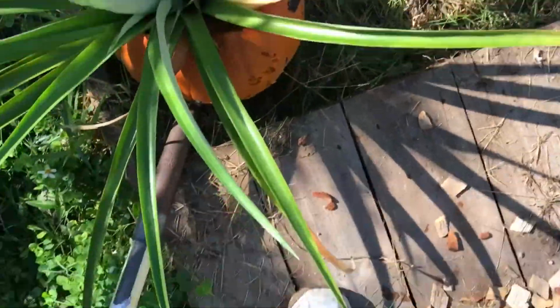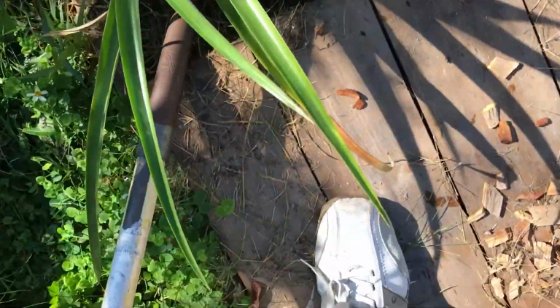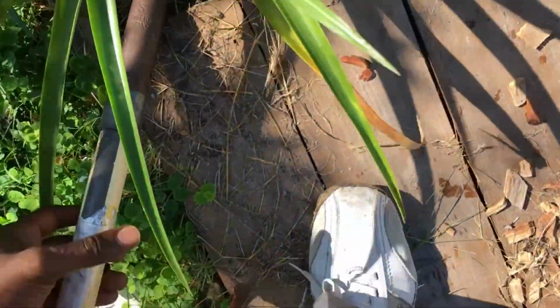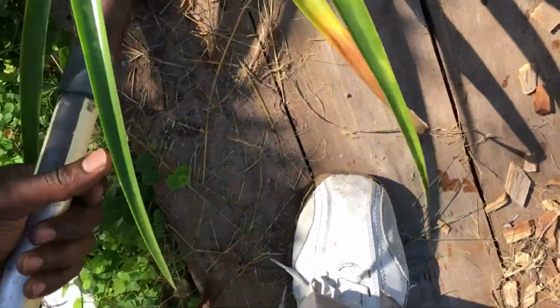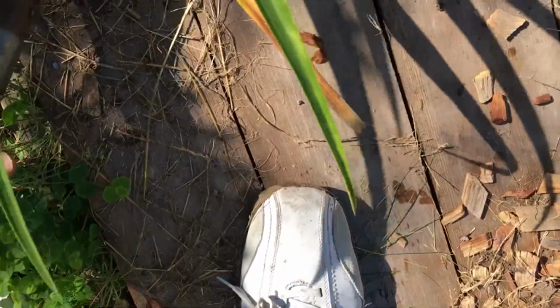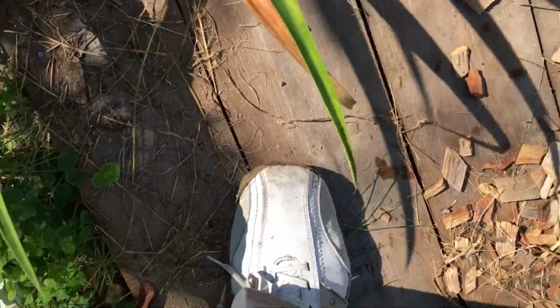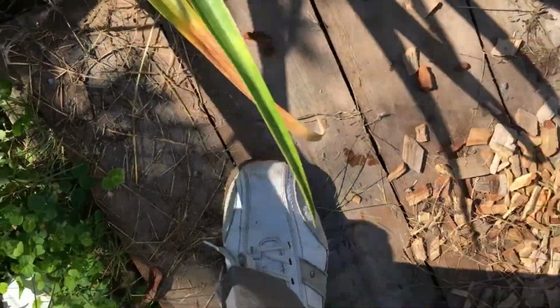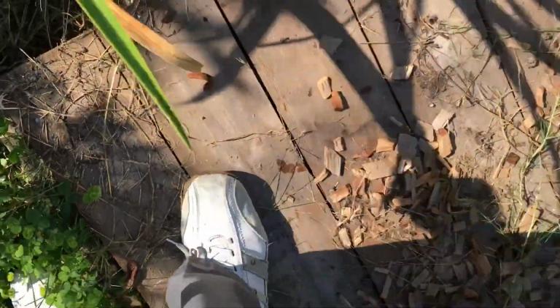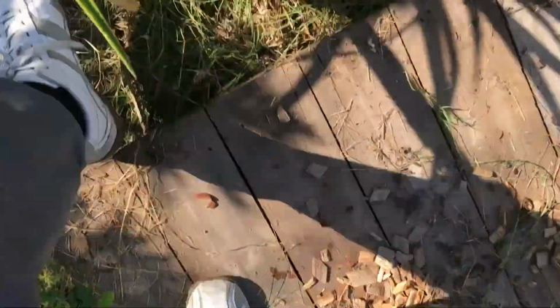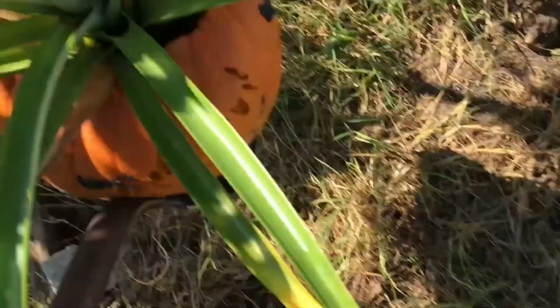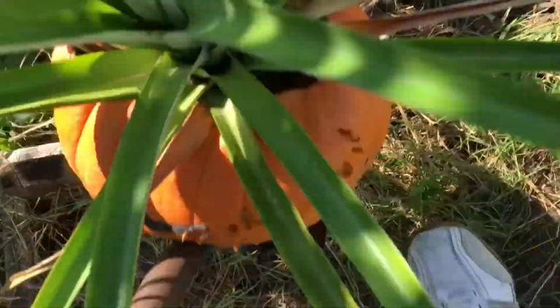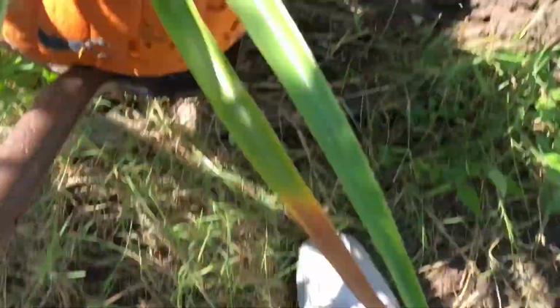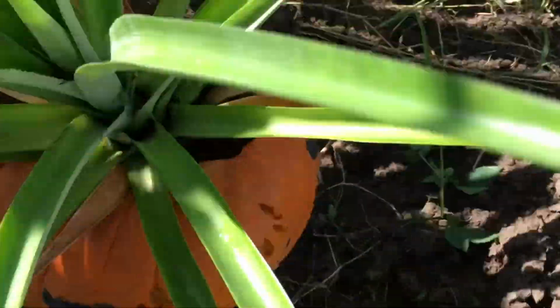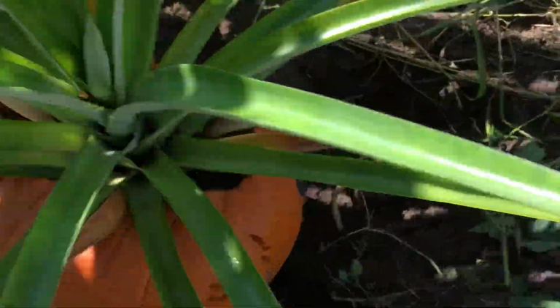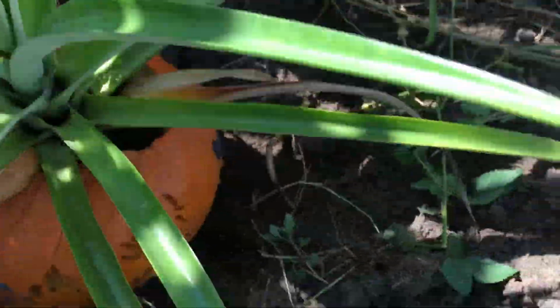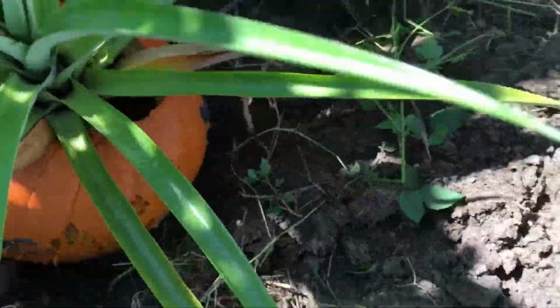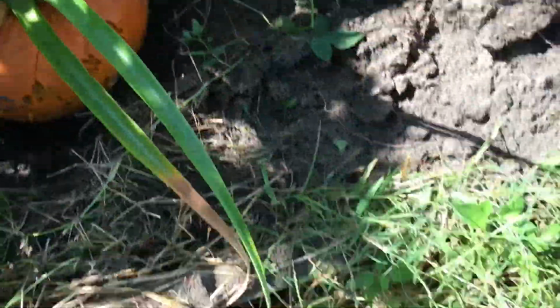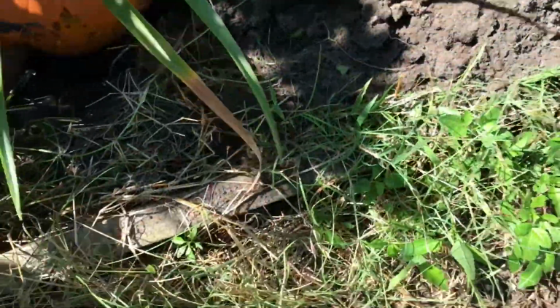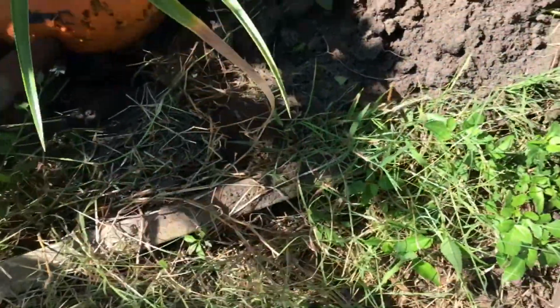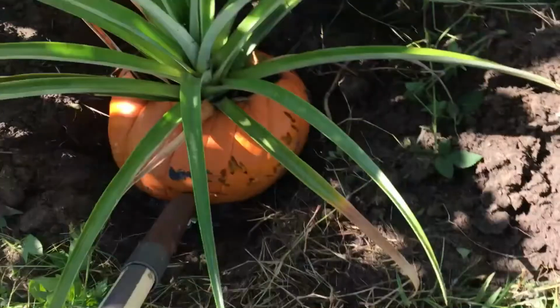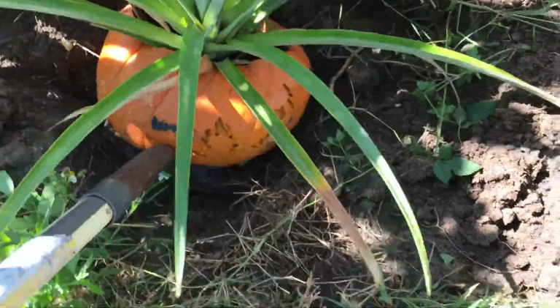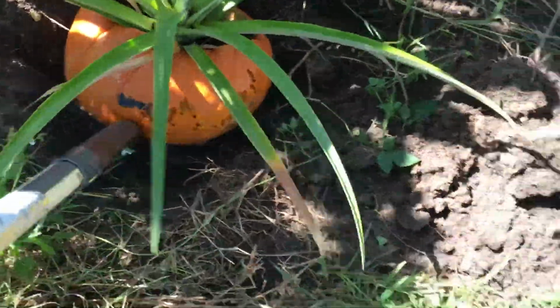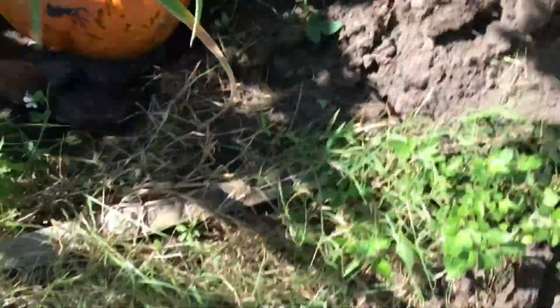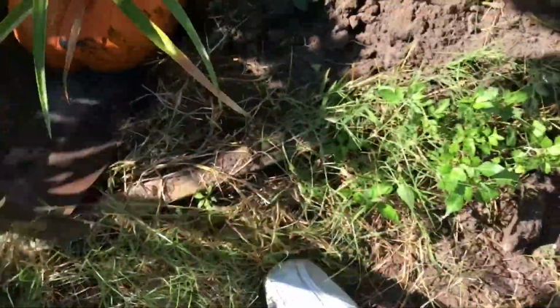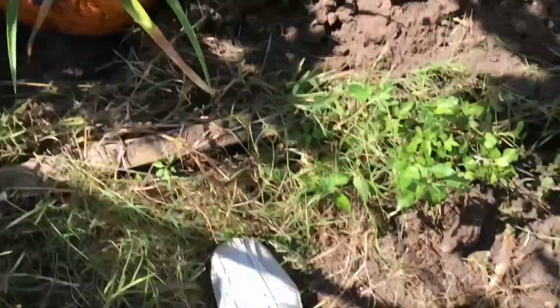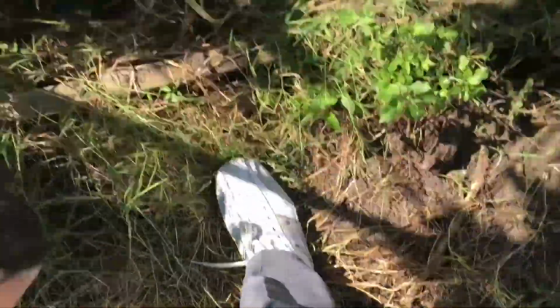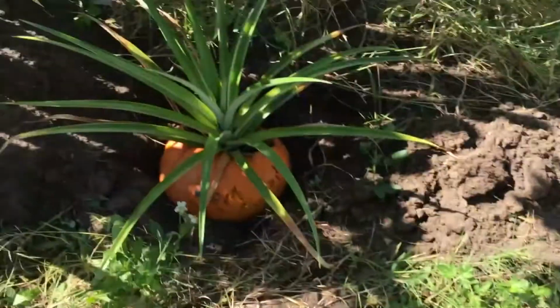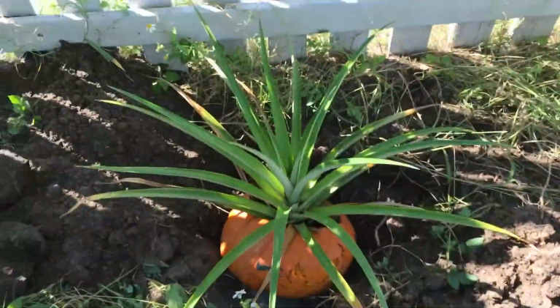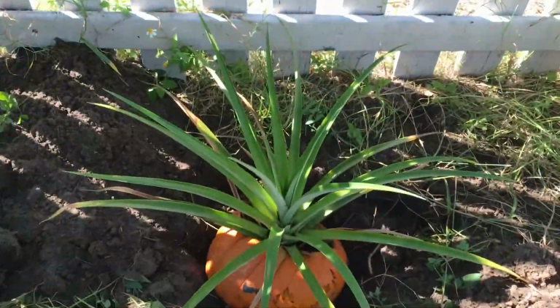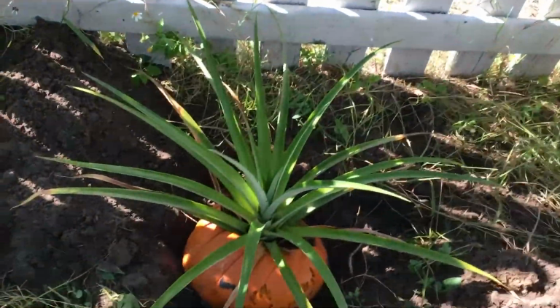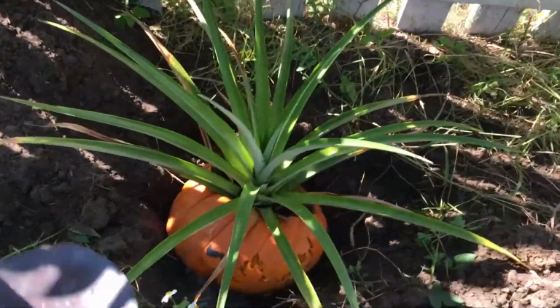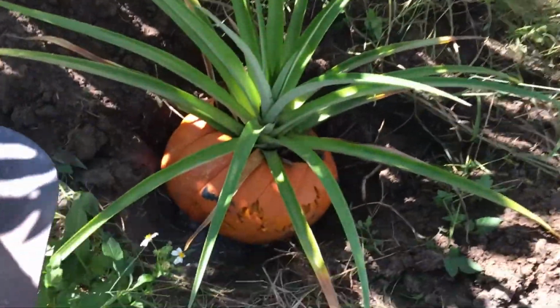I'm going to take the pineapple and the pumpkin and put it in the bowl, and then we're just going to bury it.